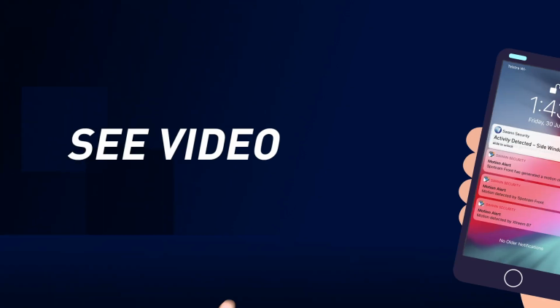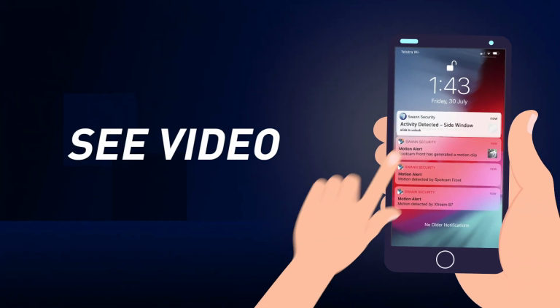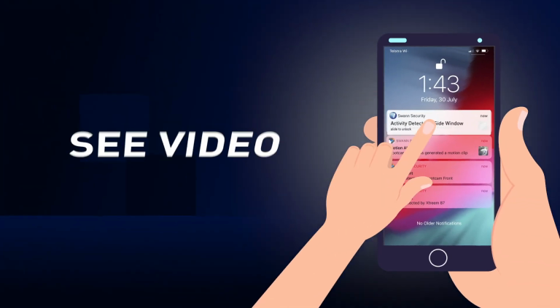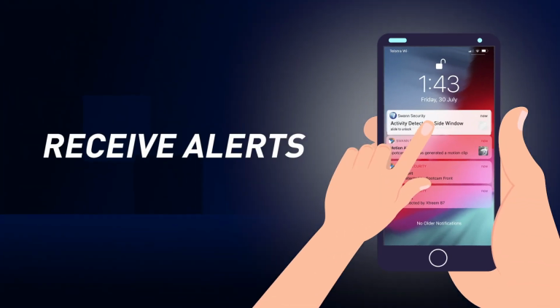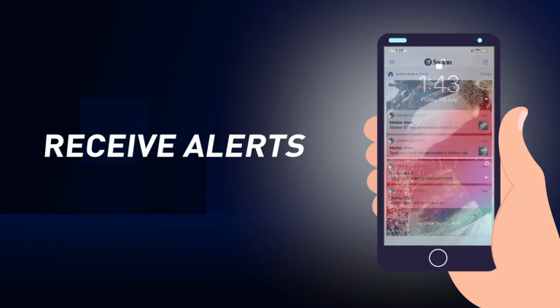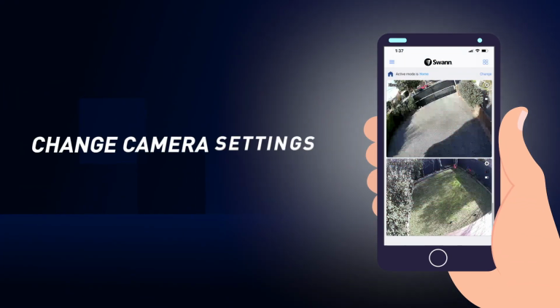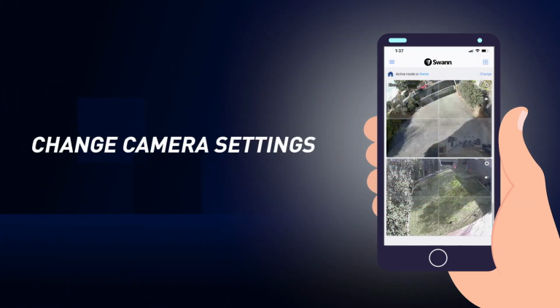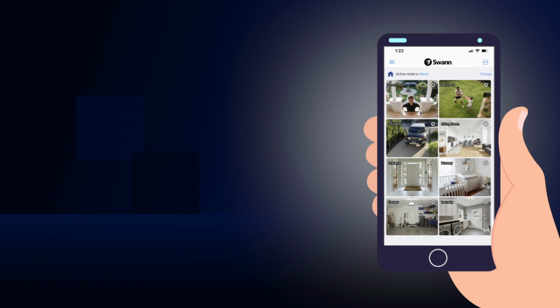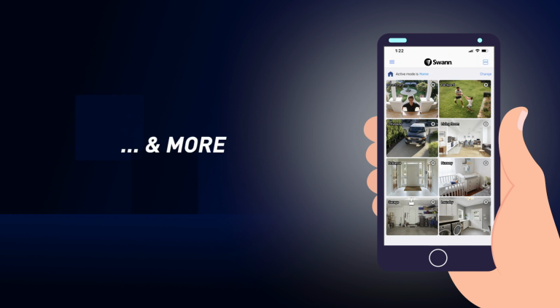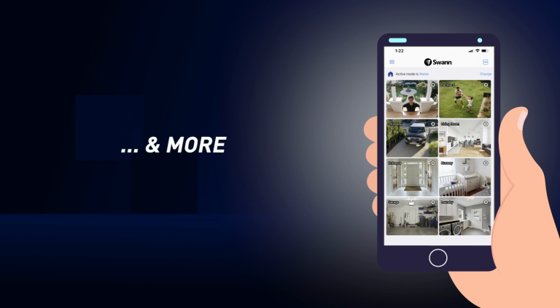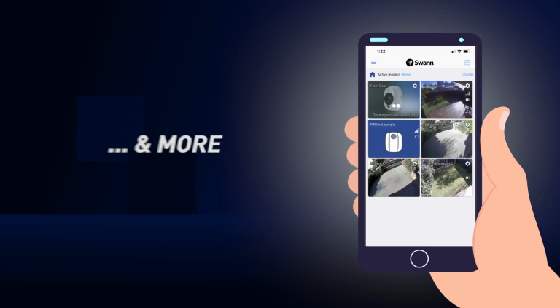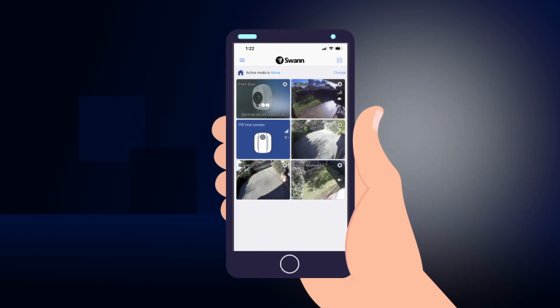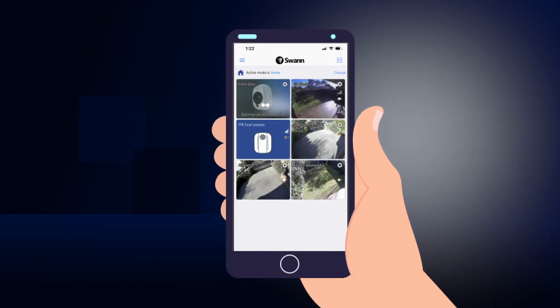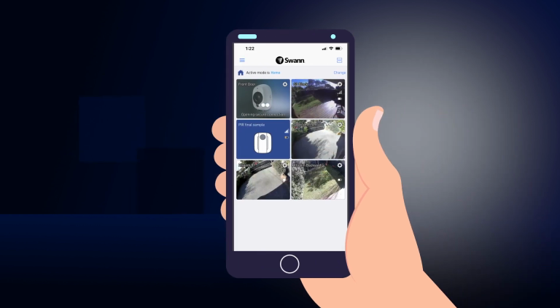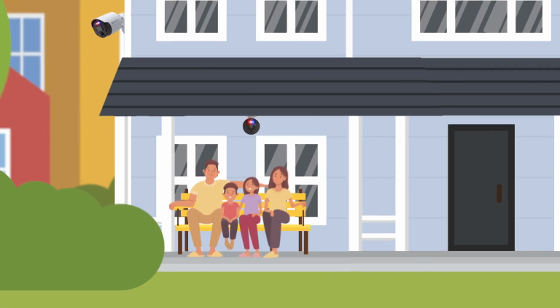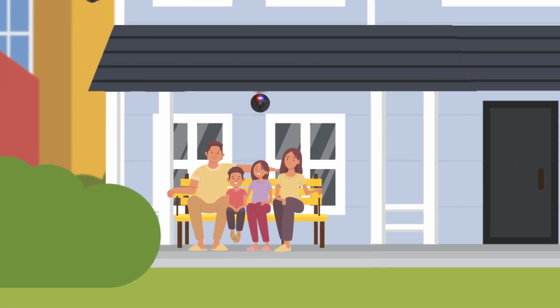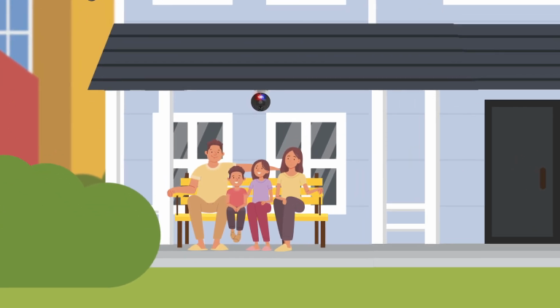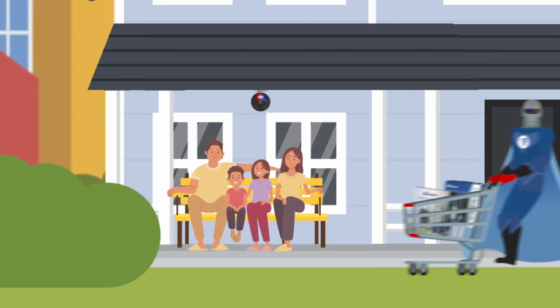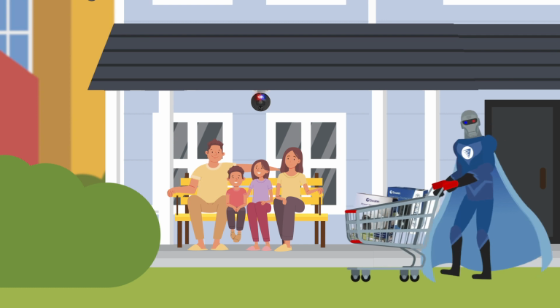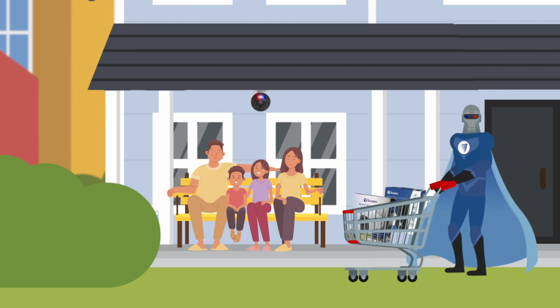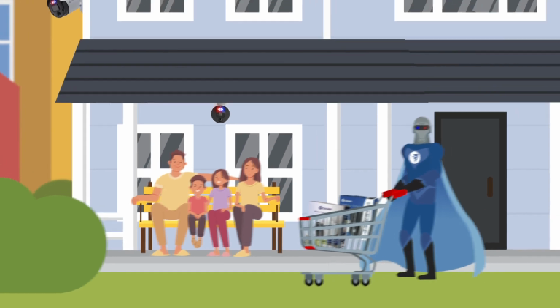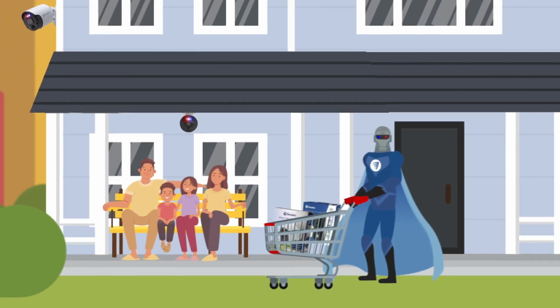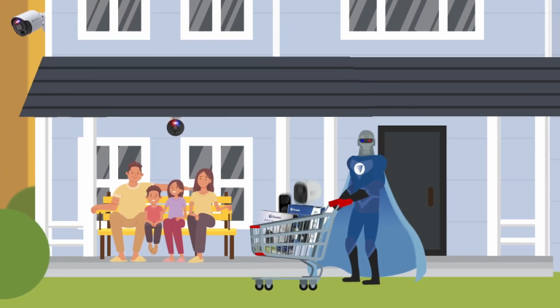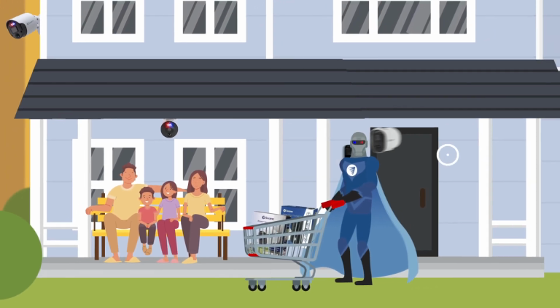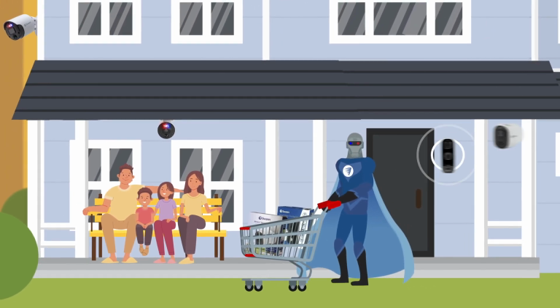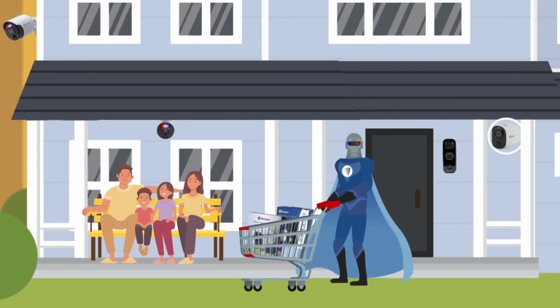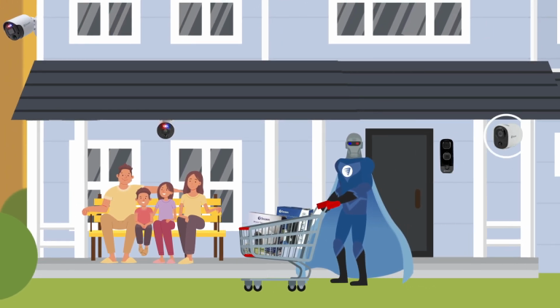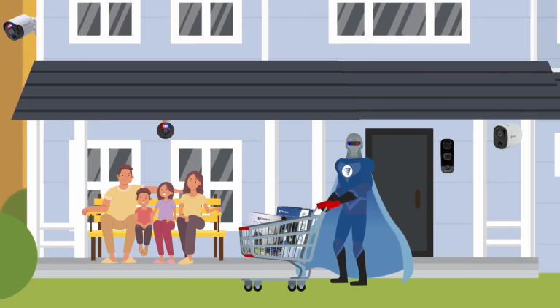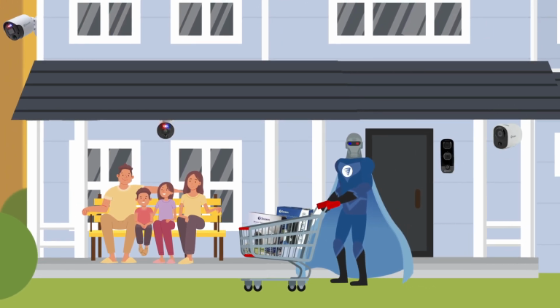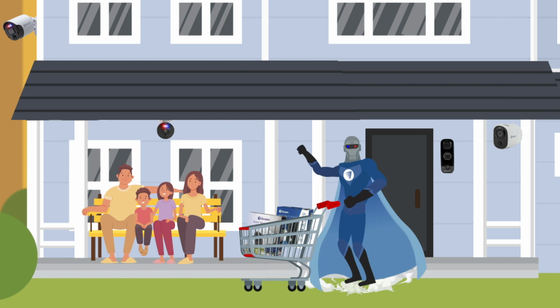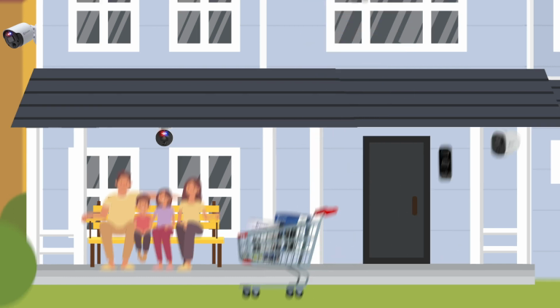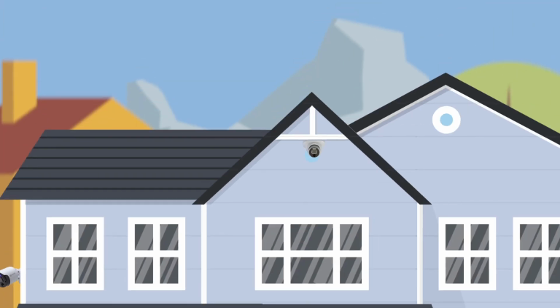See video, receive alerts, update the camera settings and more on your mobile device from anywhere. It's easy to add extra NVR cameras and wireless devices at your home or business and control it all on the SWAN Security App.